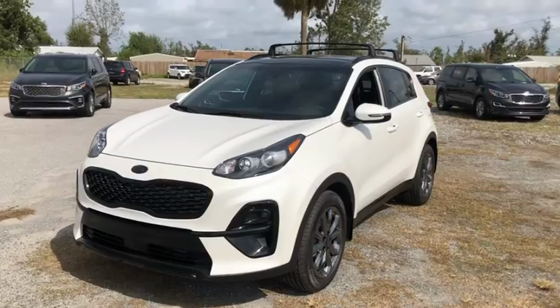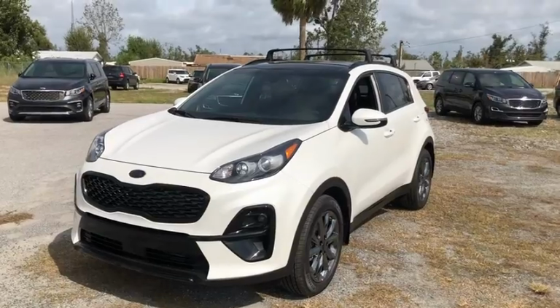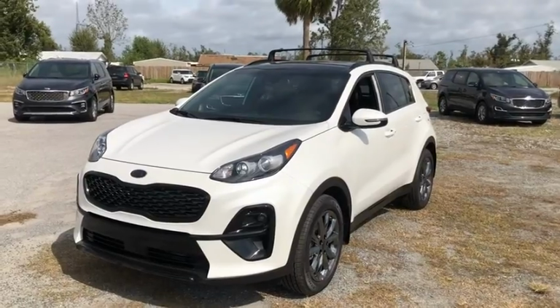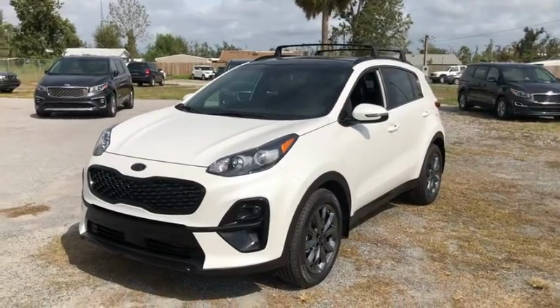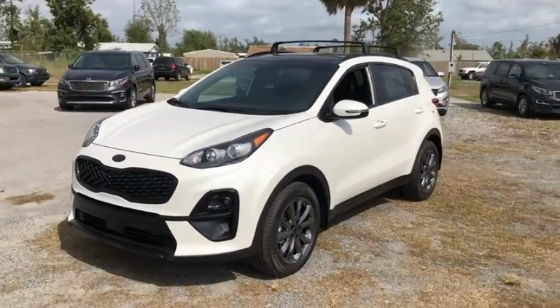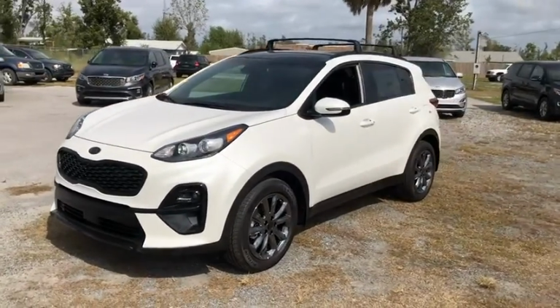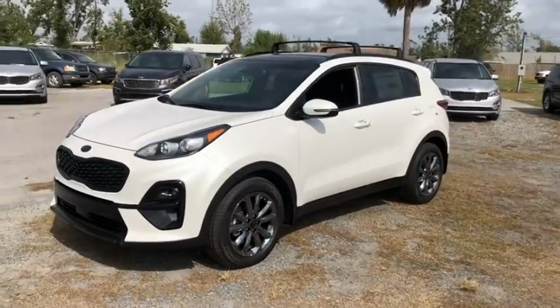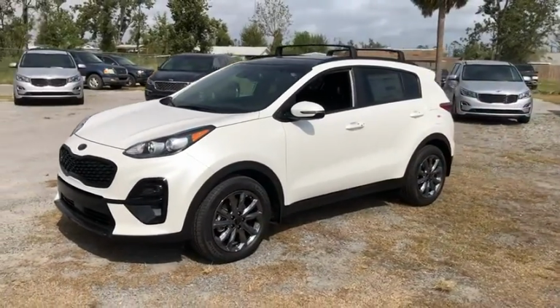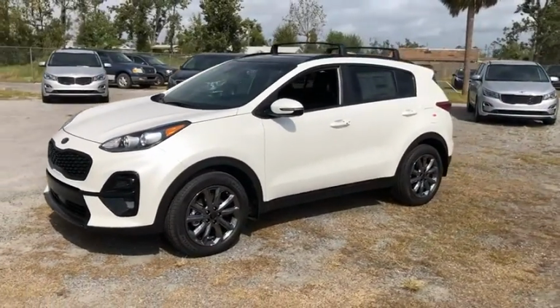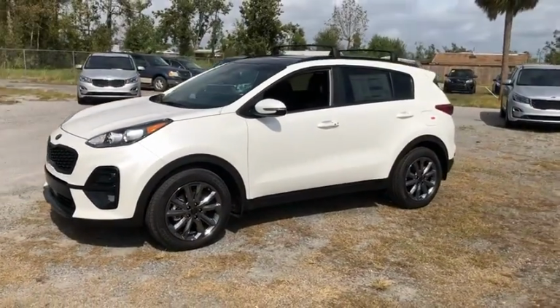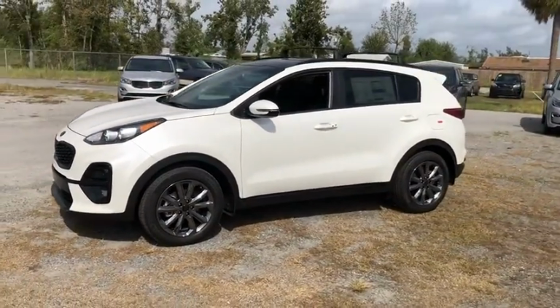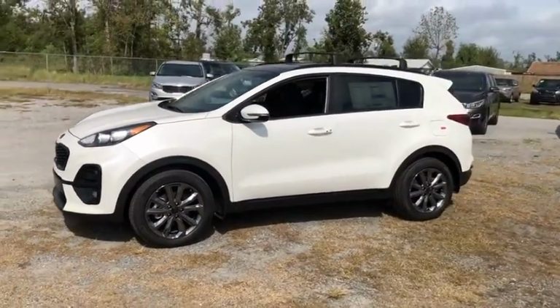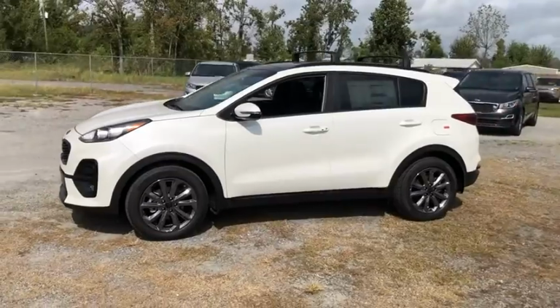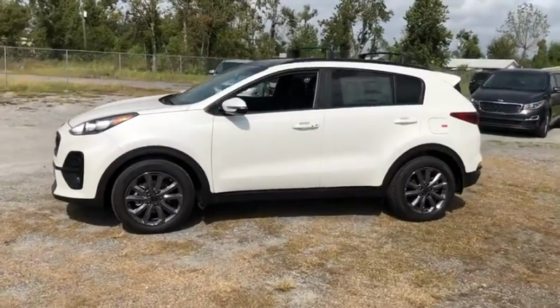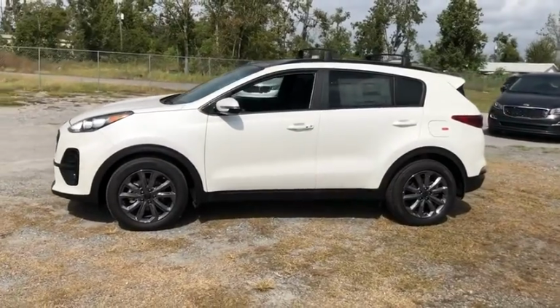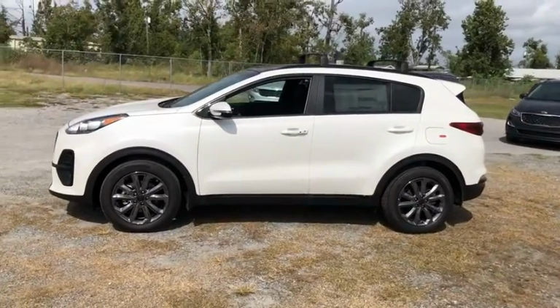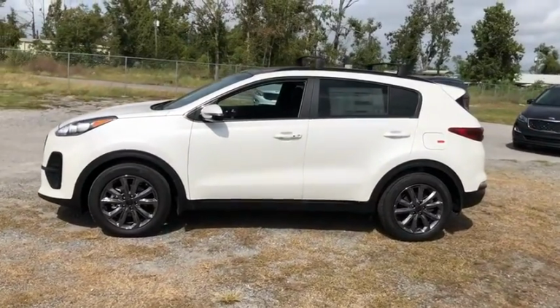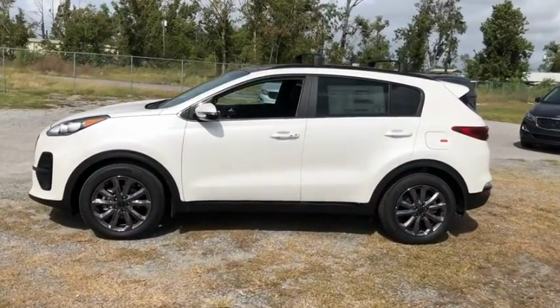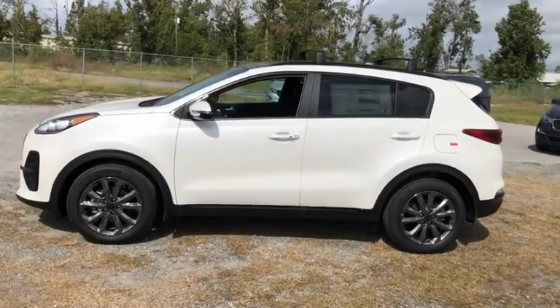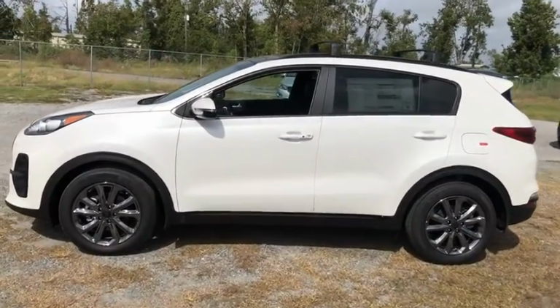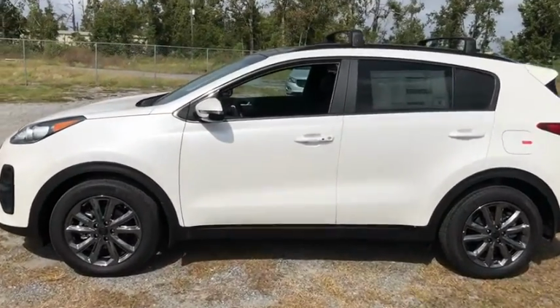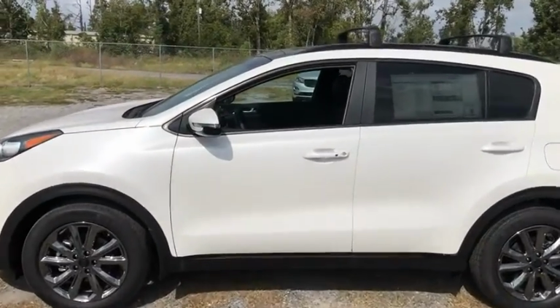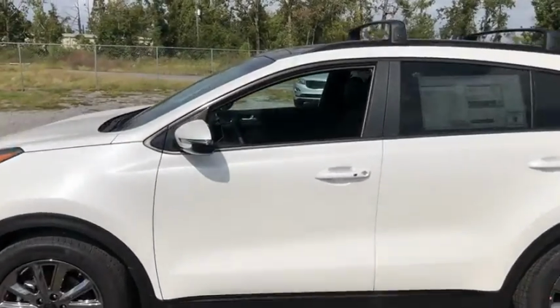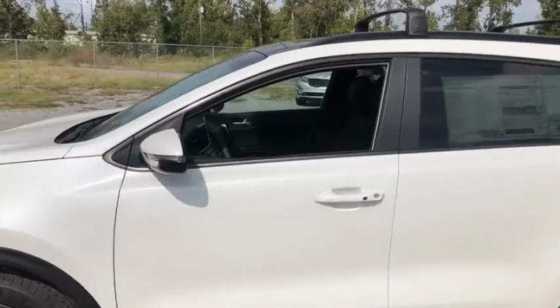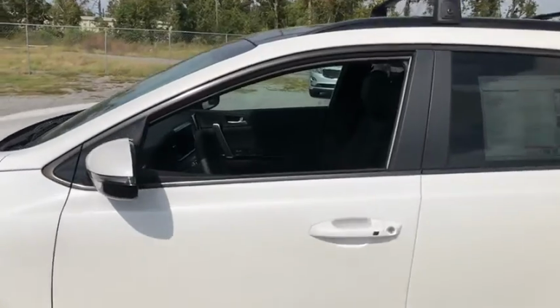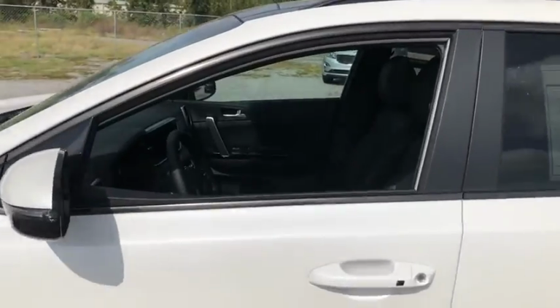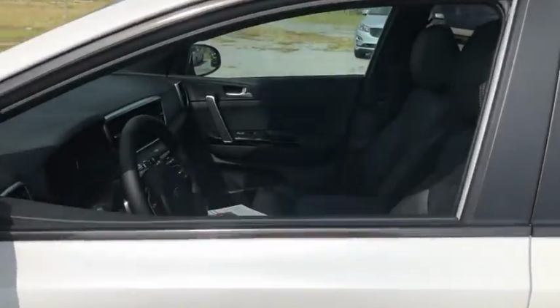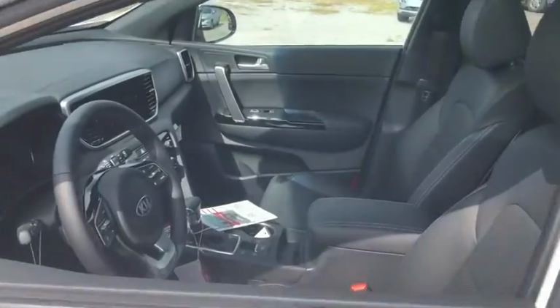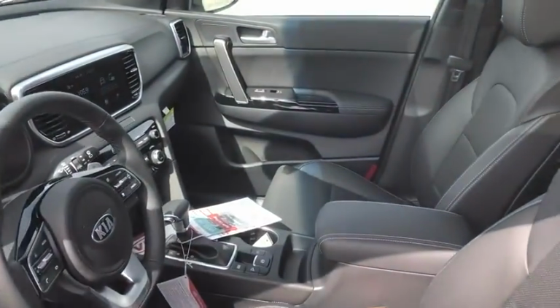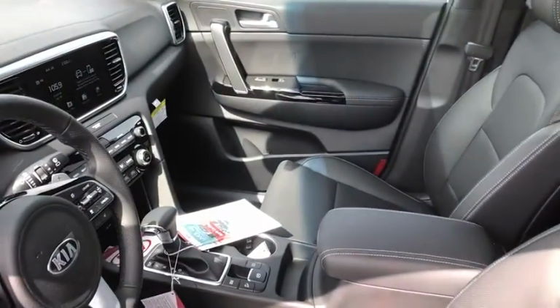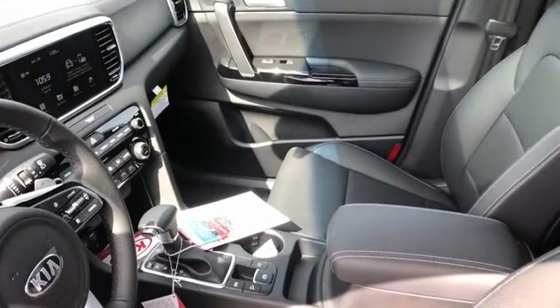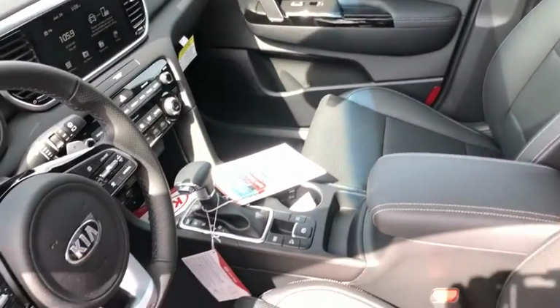We are pleased to show you the 2021 Kia Sportage. With its sleek and stylish exterior and its roomy, feature-laden interior, the Sportage both looks good and performs well on the road. Here are some of this vehicle's great options.